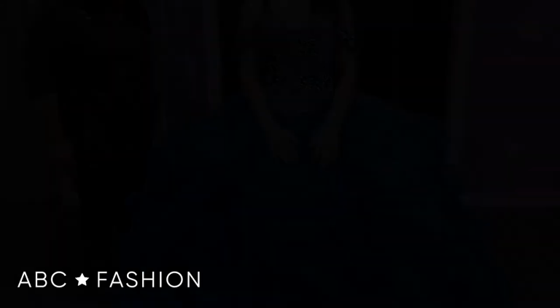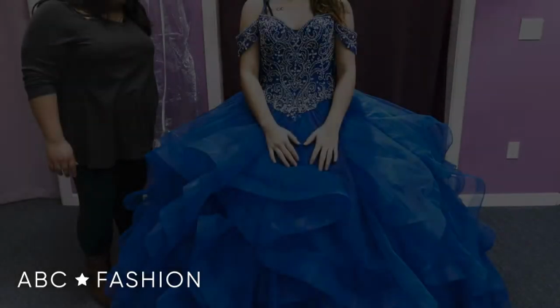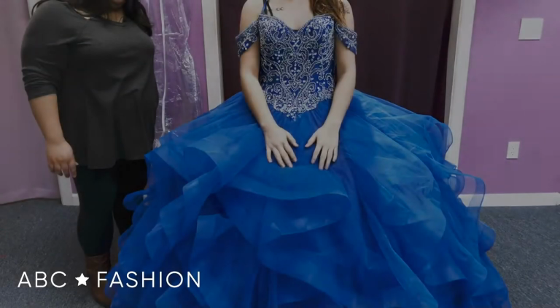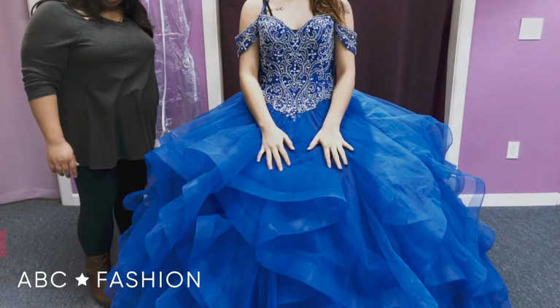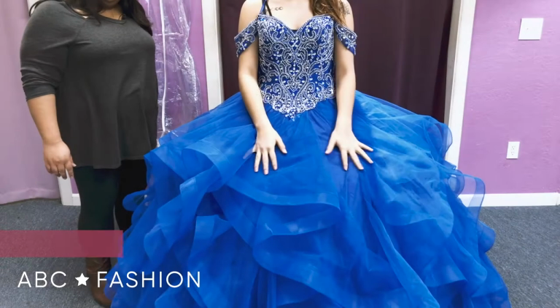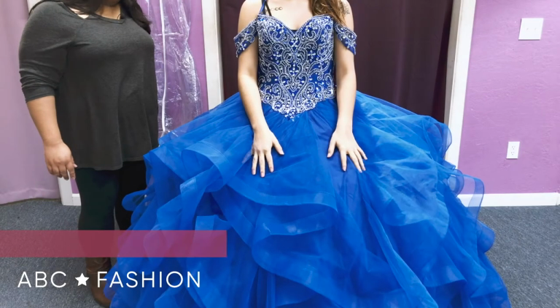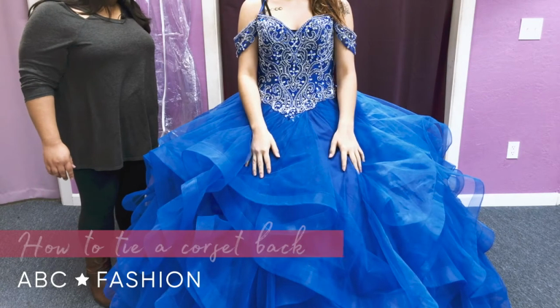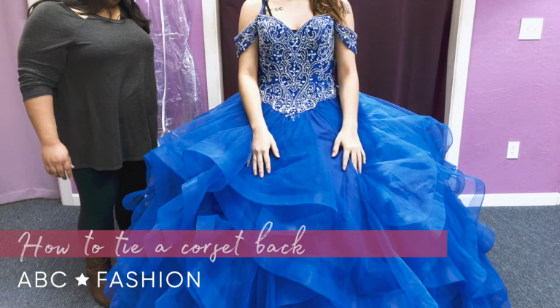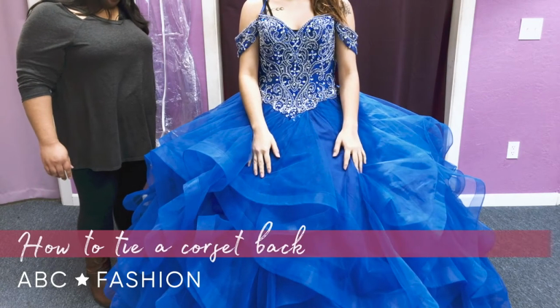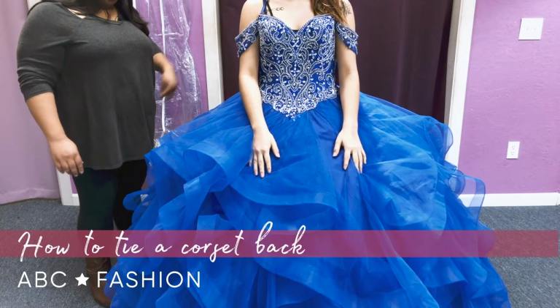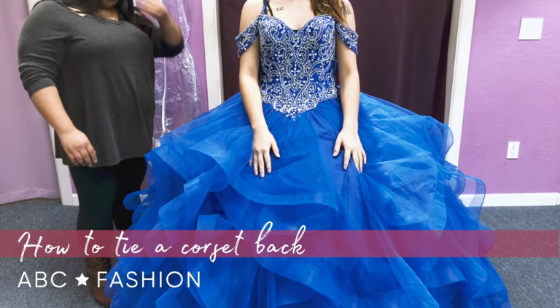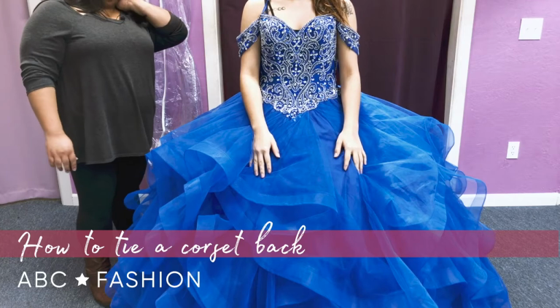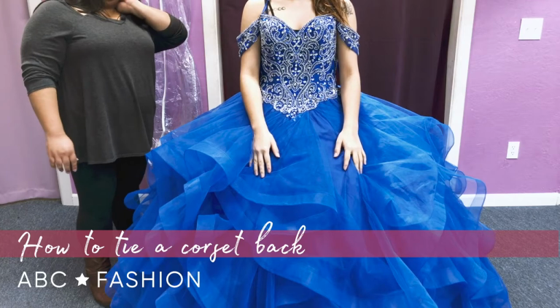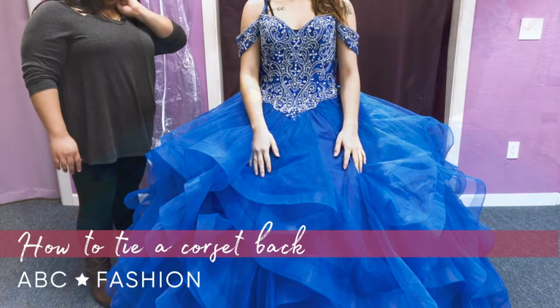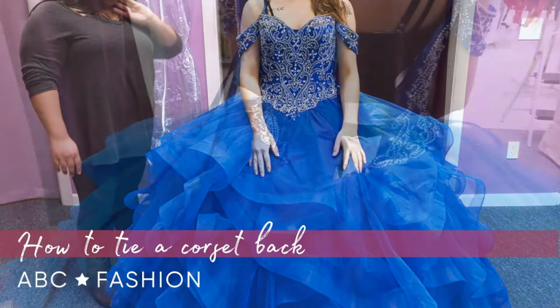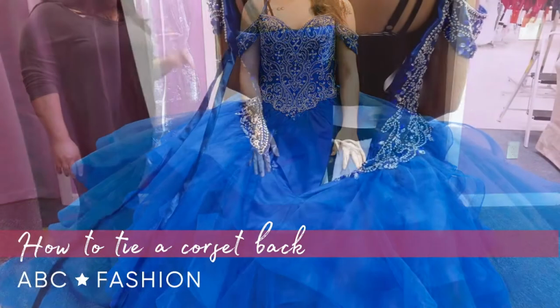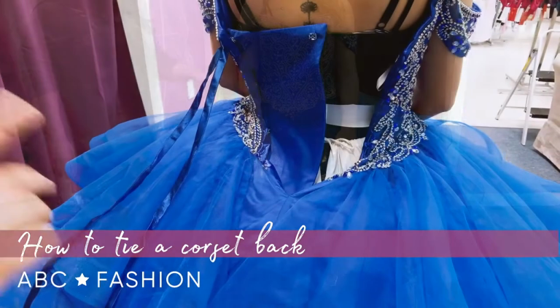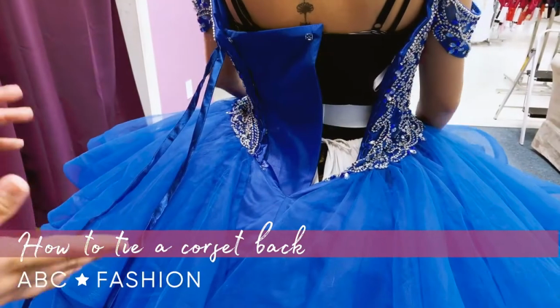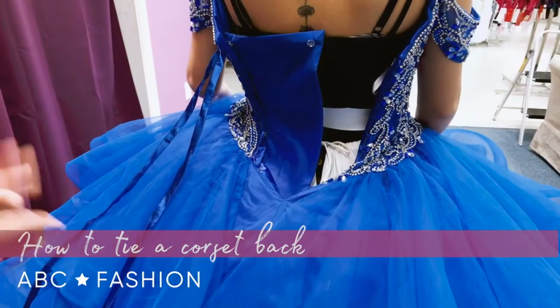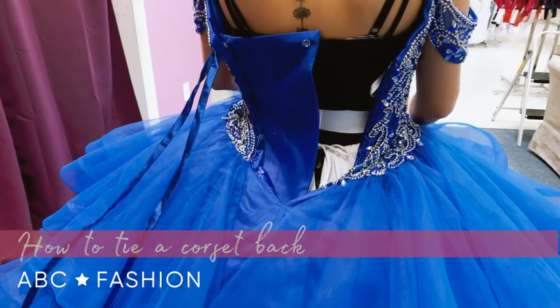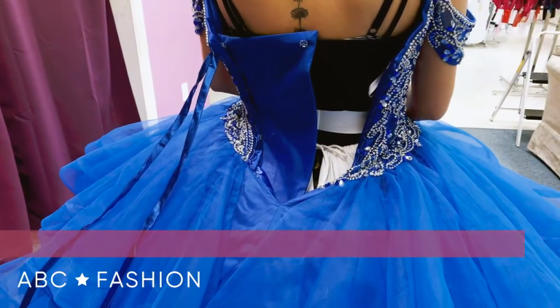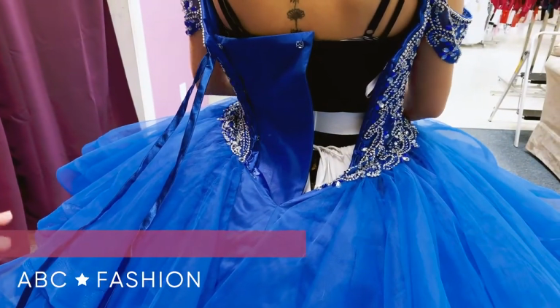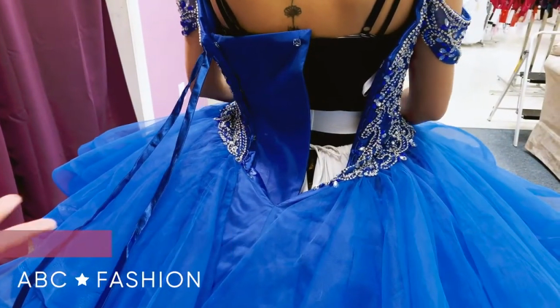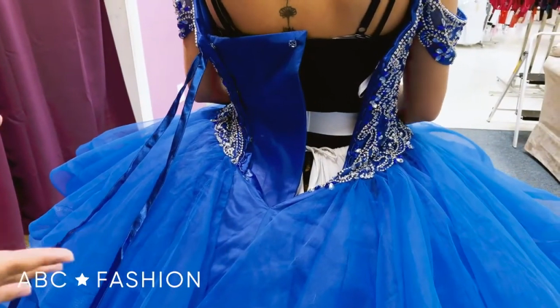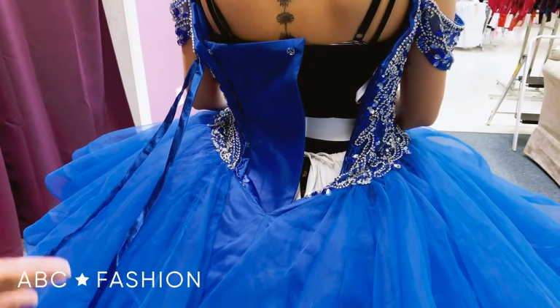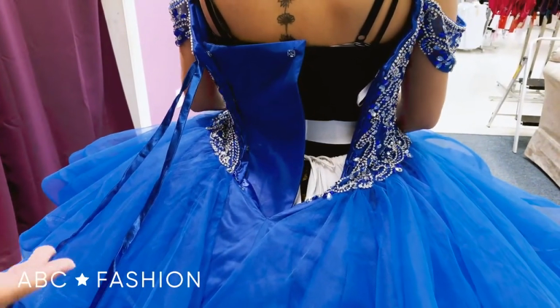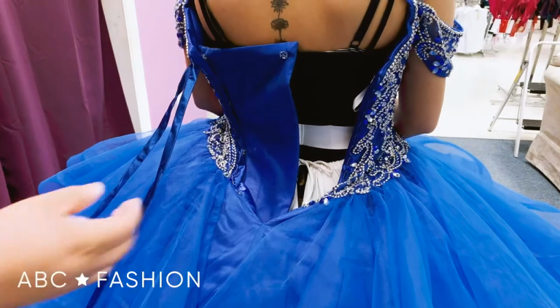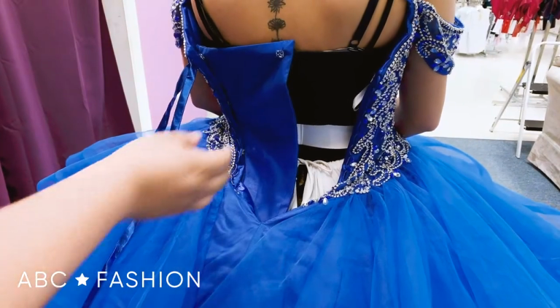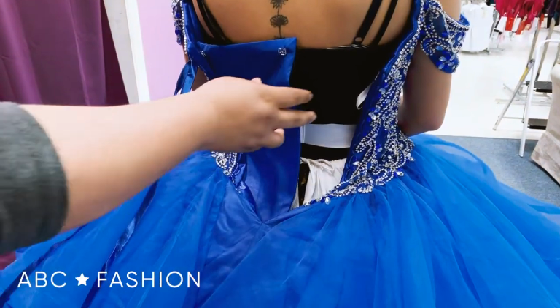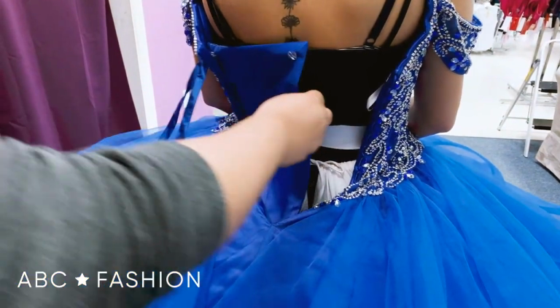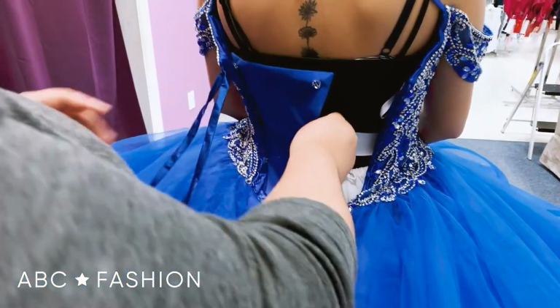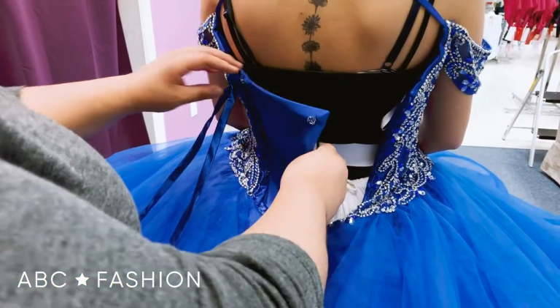Hello. Today on ABC Fashion, we're going to be showing you how to do the corset part of a quinceañera dress. It's important that you understand that for these dresses, you do not wear a bra. These dresses already come in with a built-in bra.